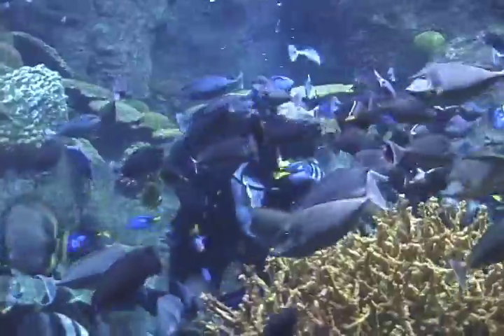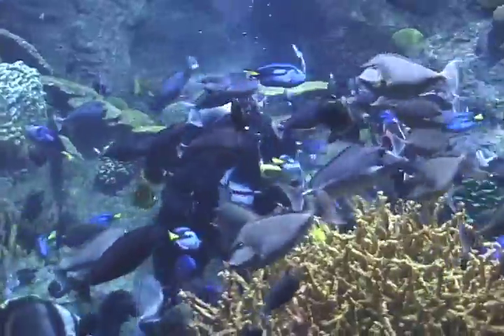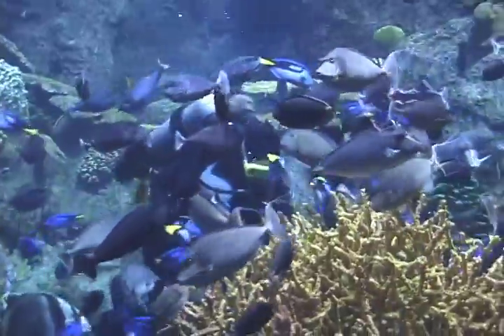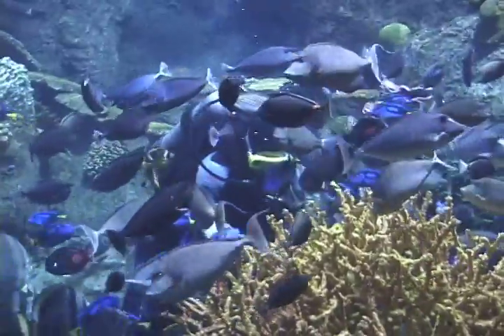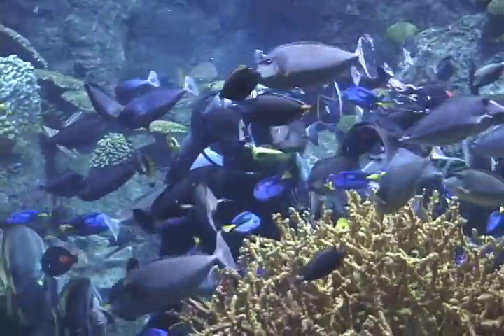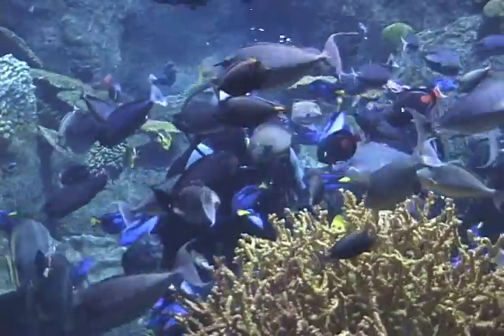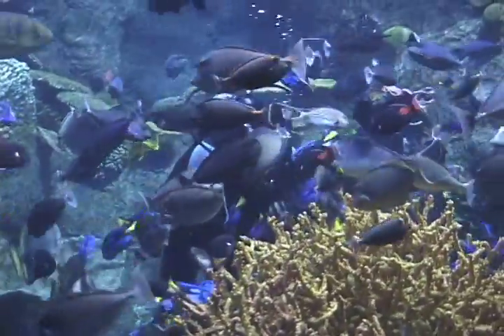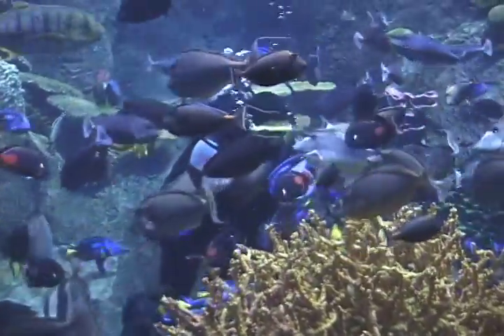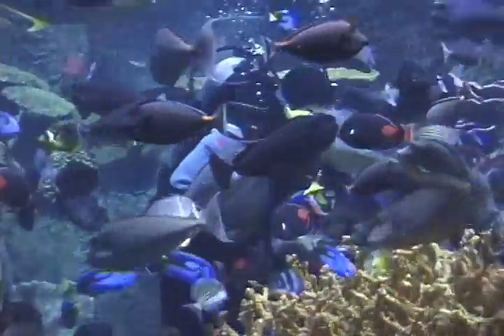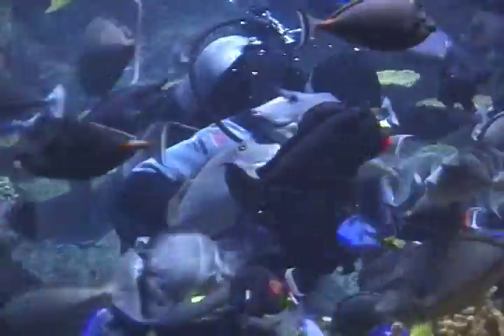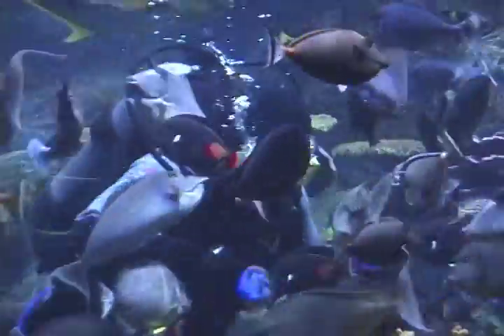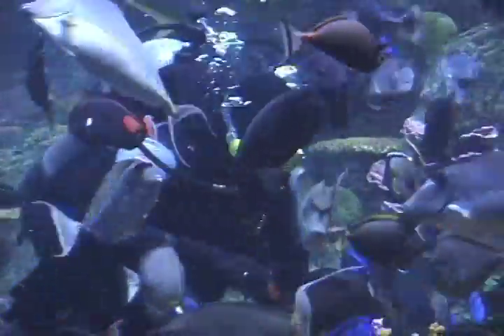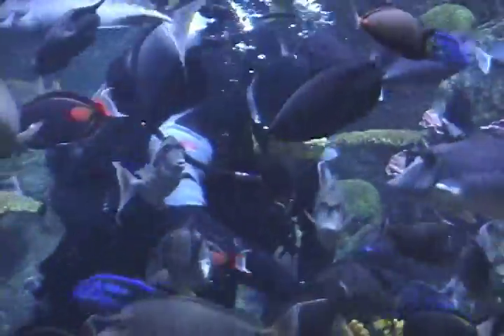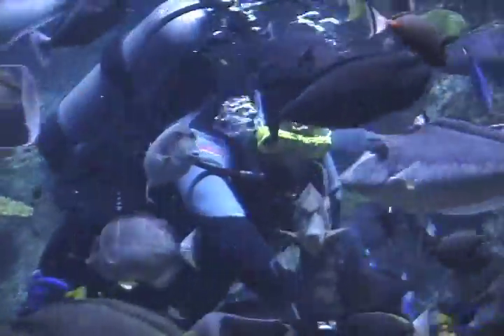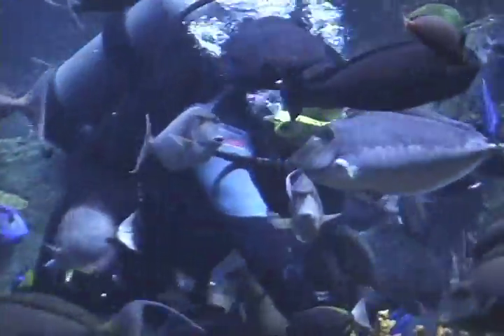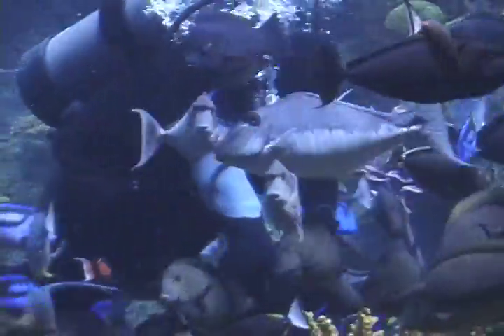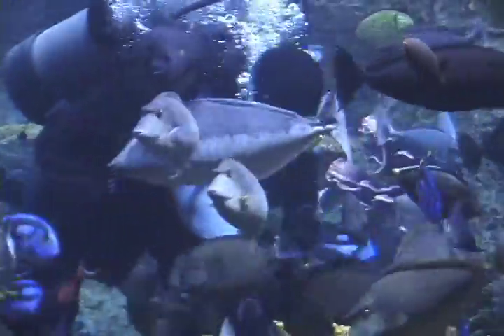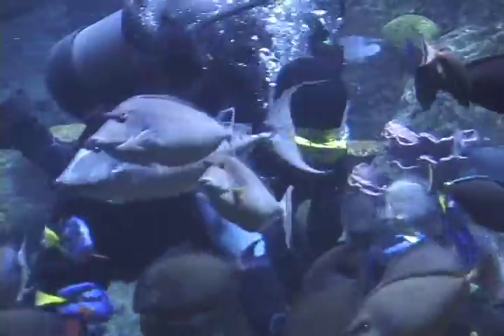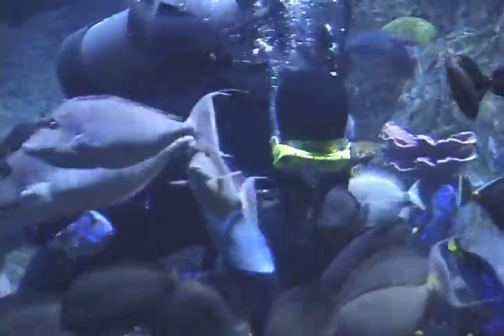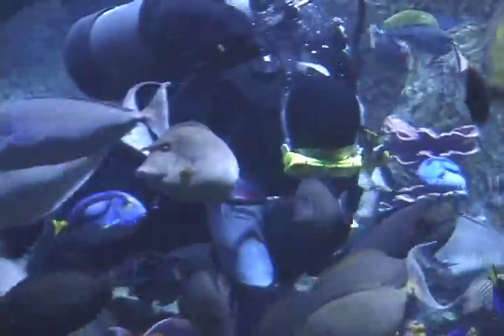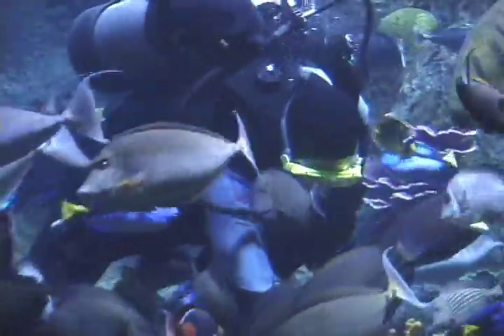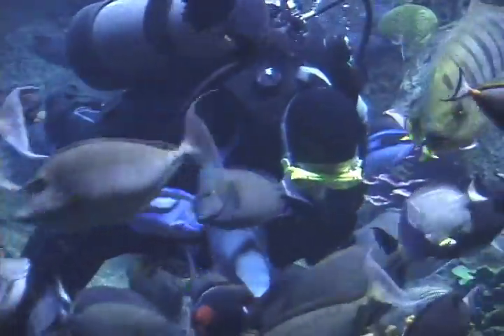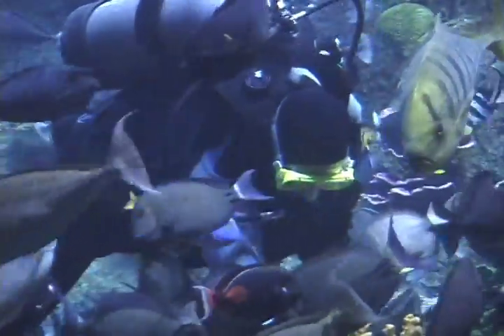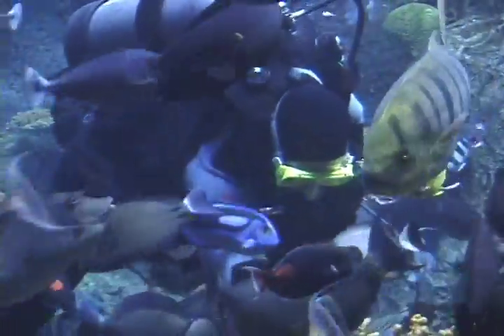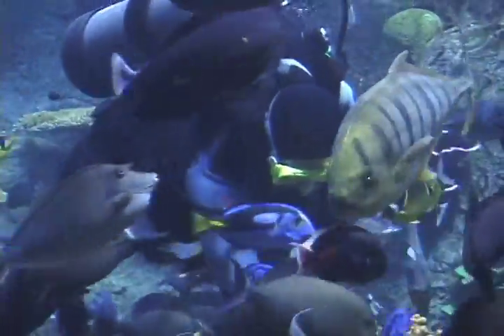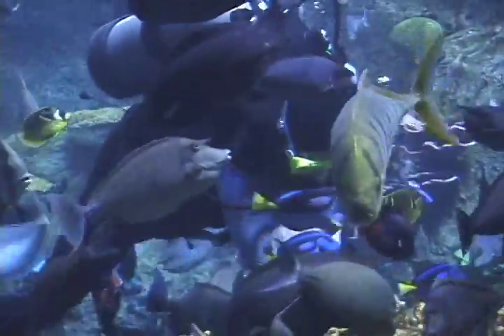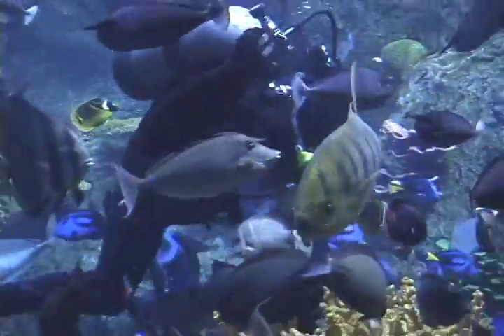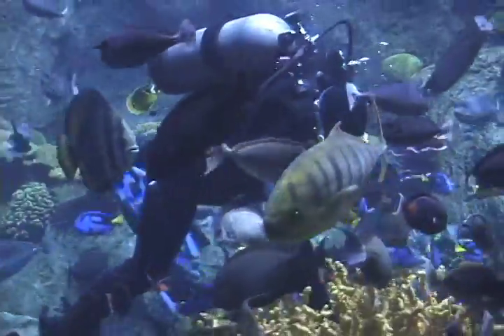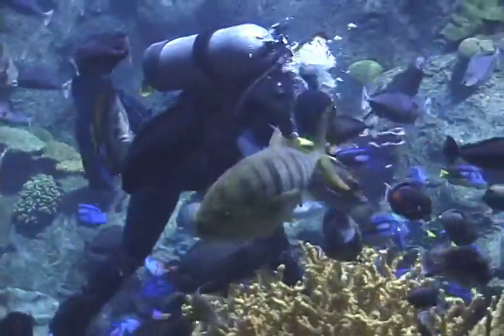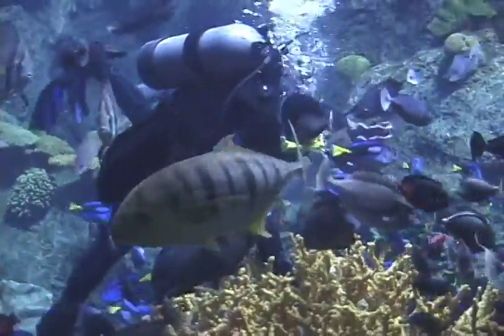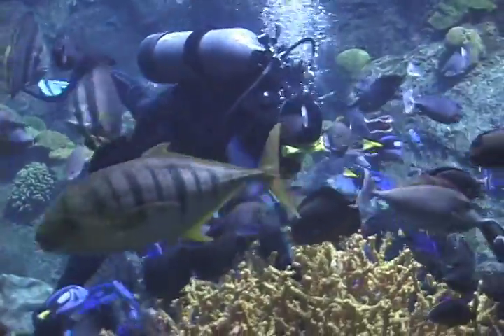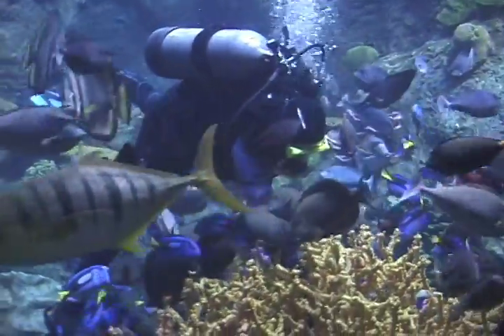The fish know where the food is and they get quite excited. So a lot of schooling behavior is happening there in the background, with so many different species of fish.